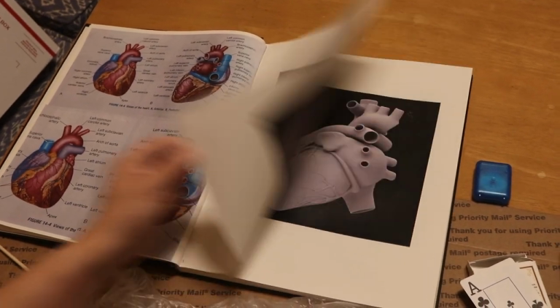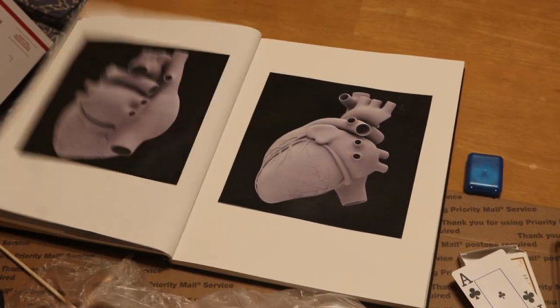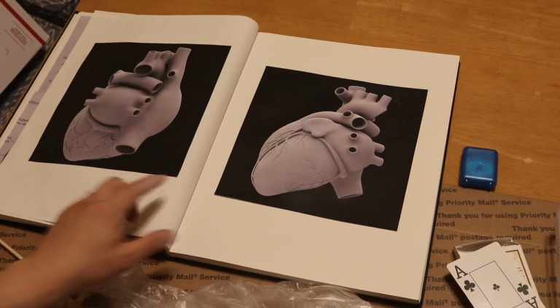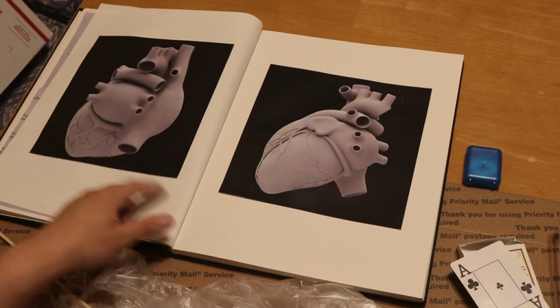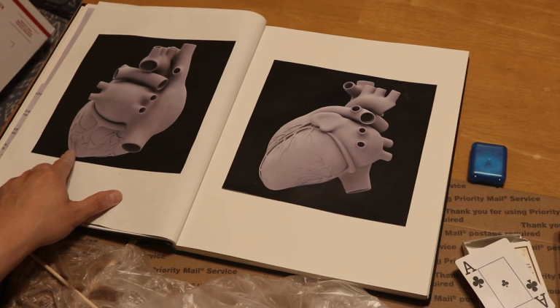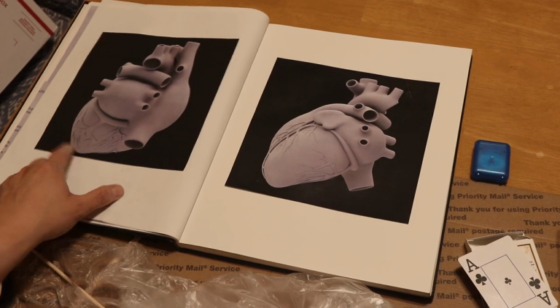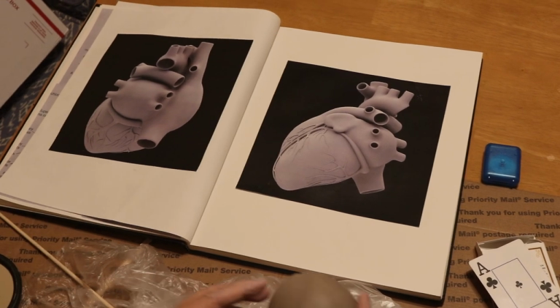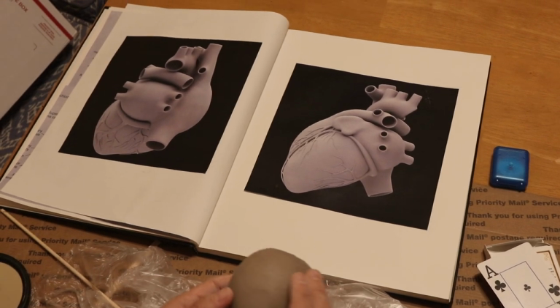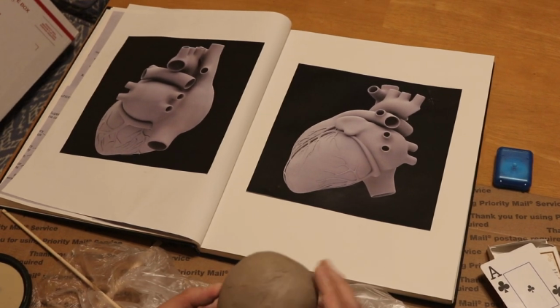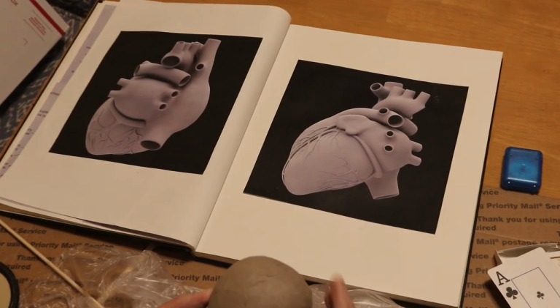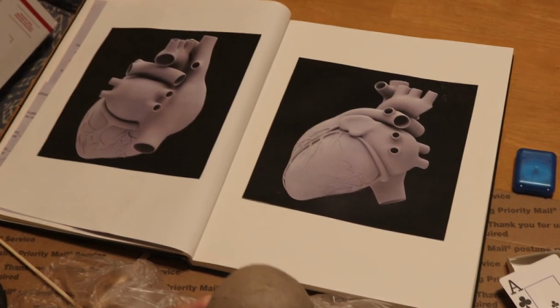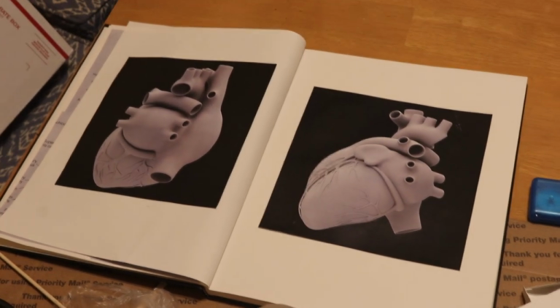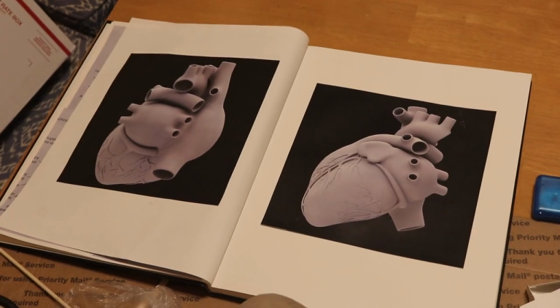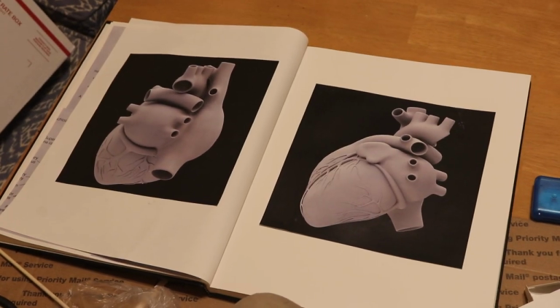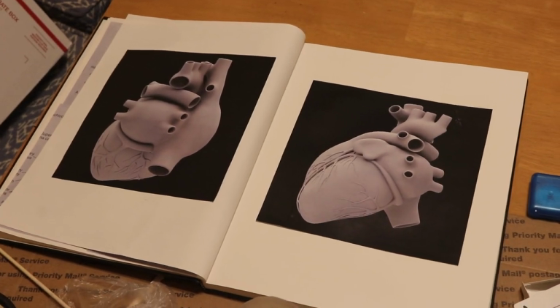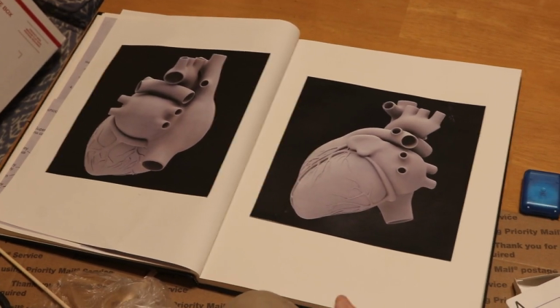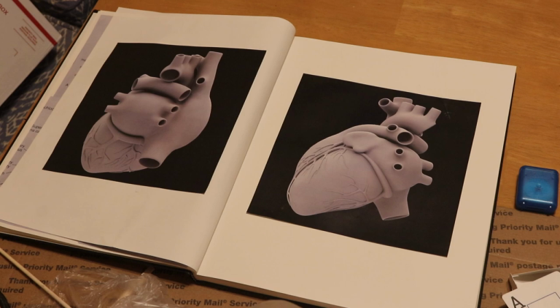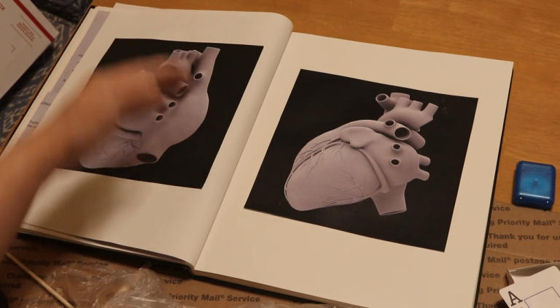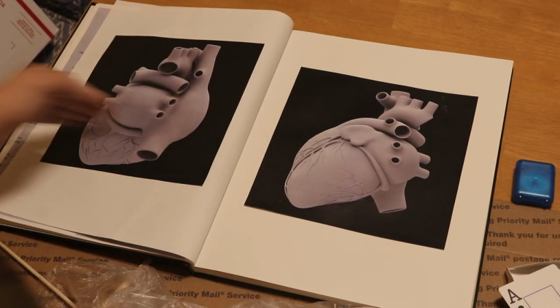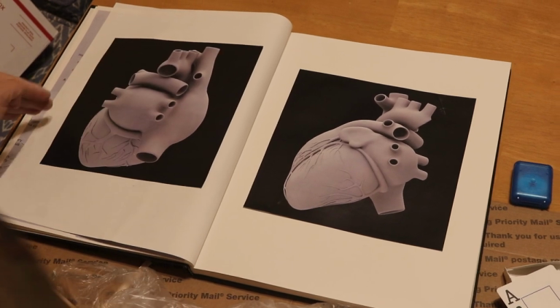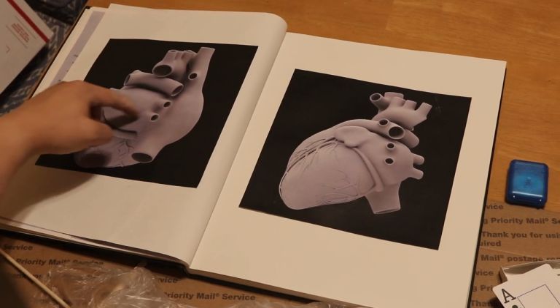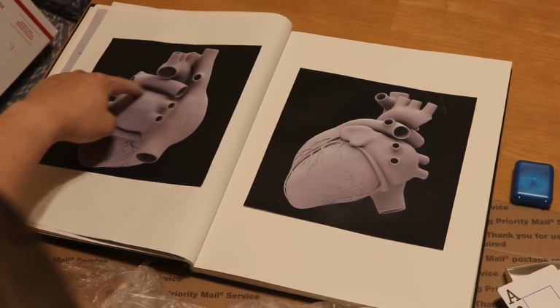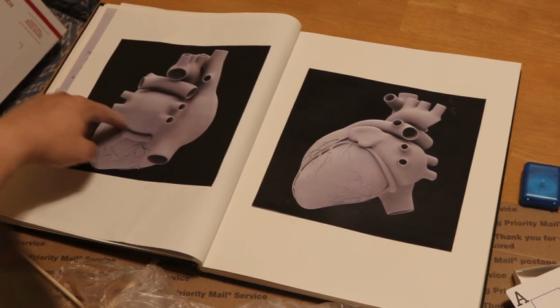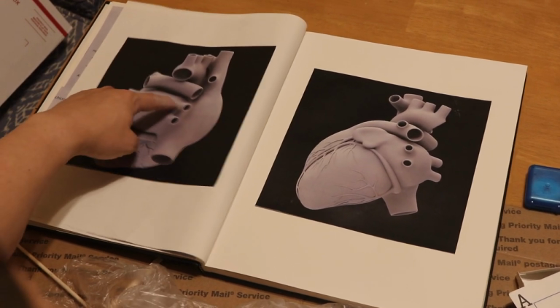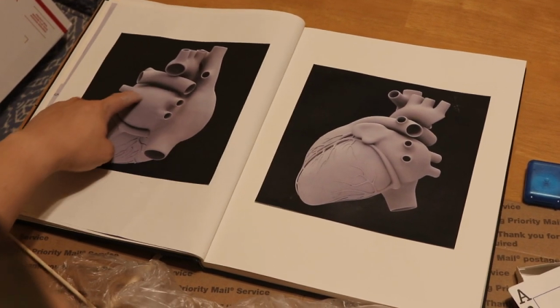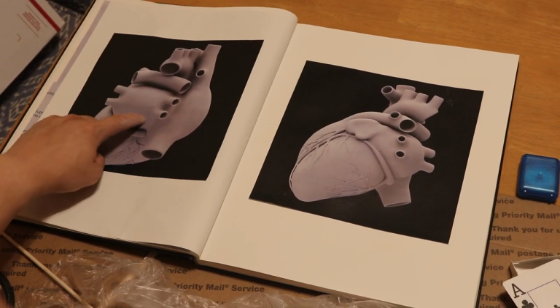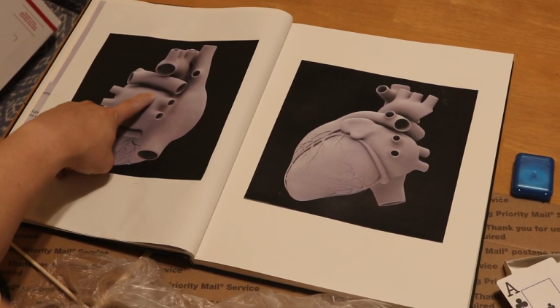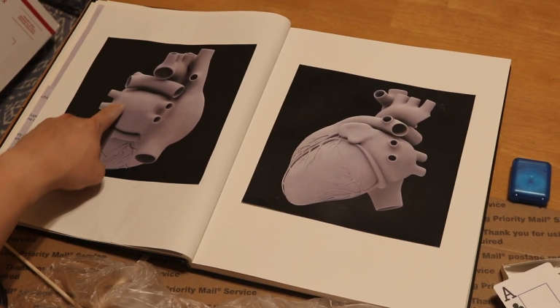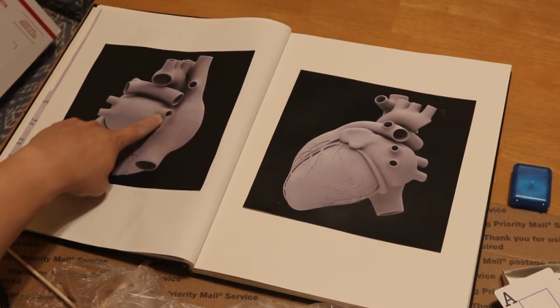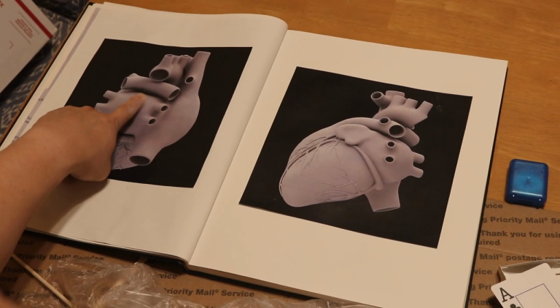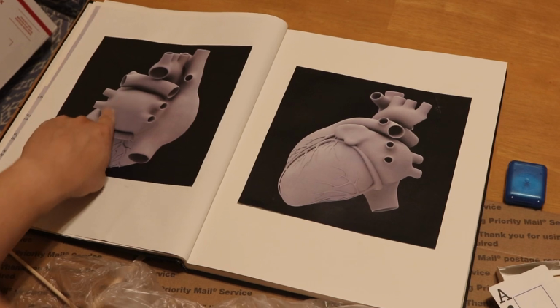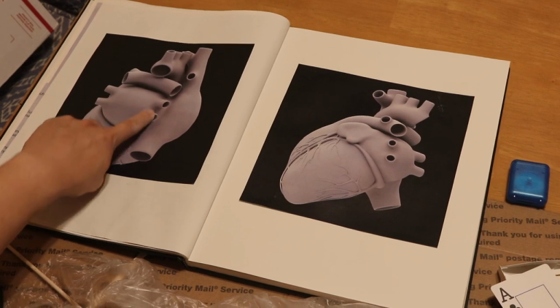Here's a posterior view where the apex of the heart is pointing to the left. This is the posterior view and this is the left pulmonary artery, this large form here. And these four veins are what we're going to do right now.